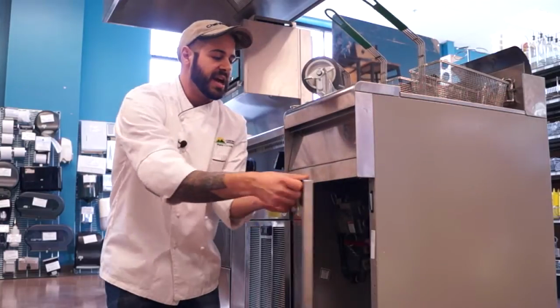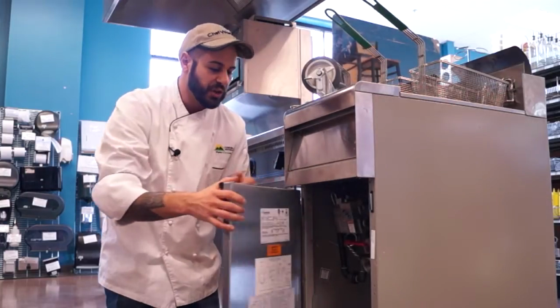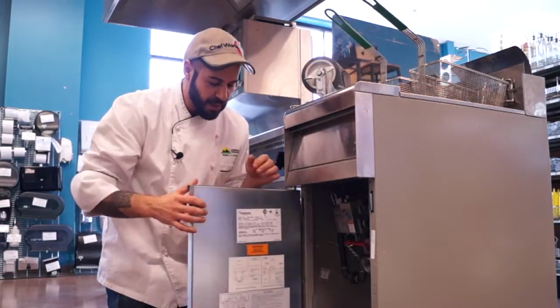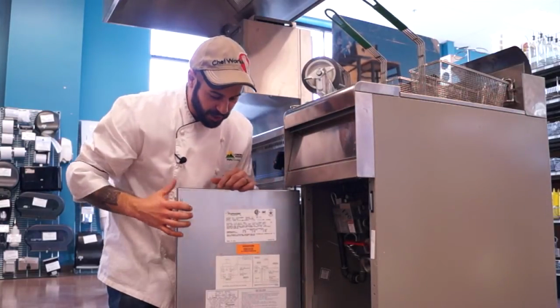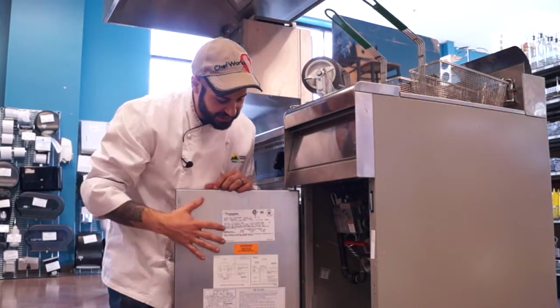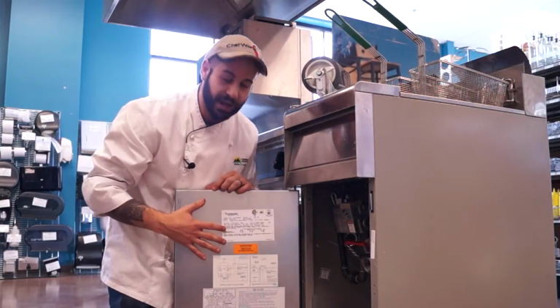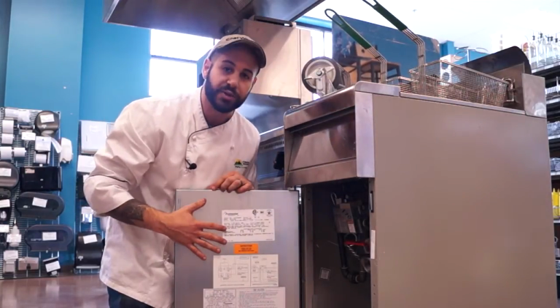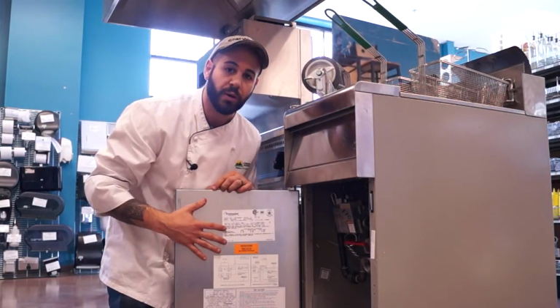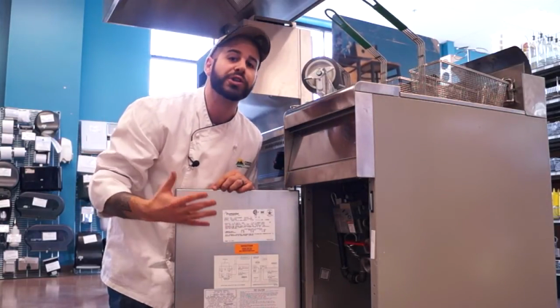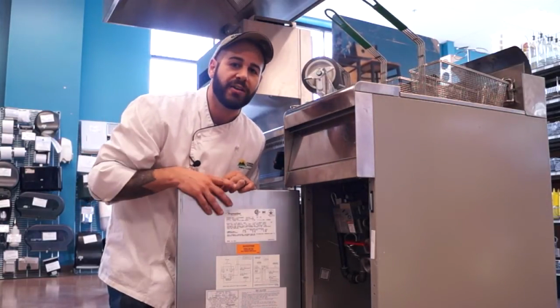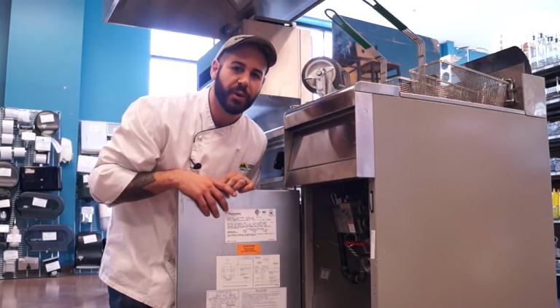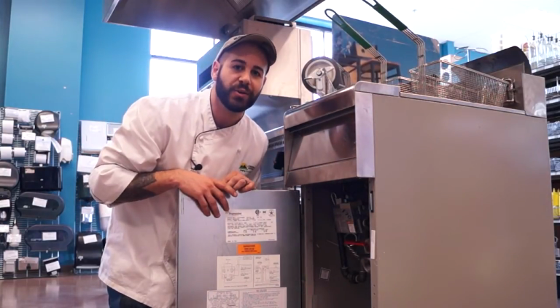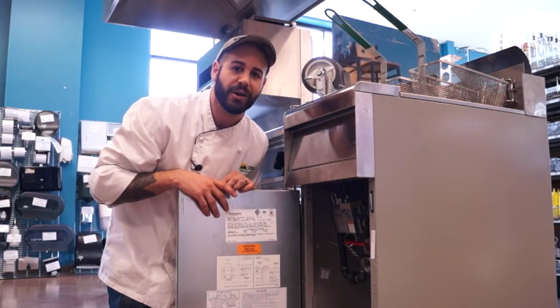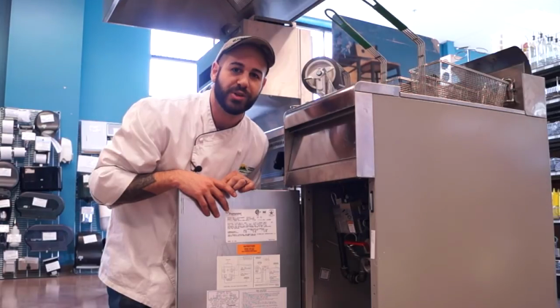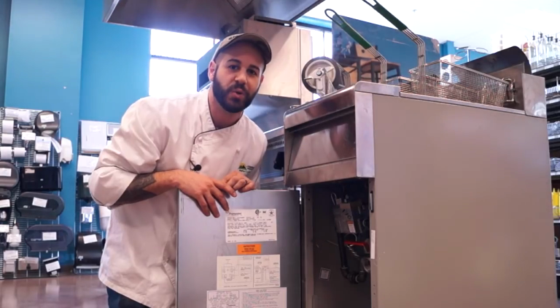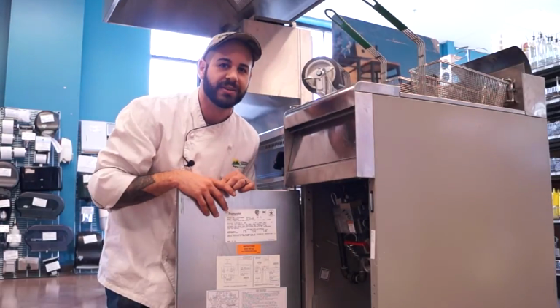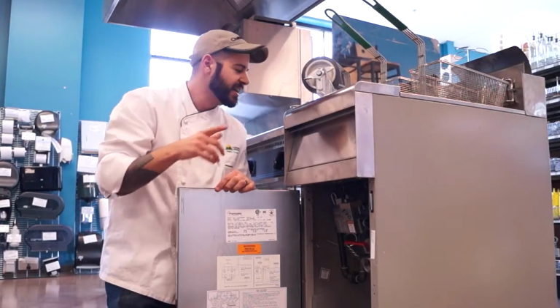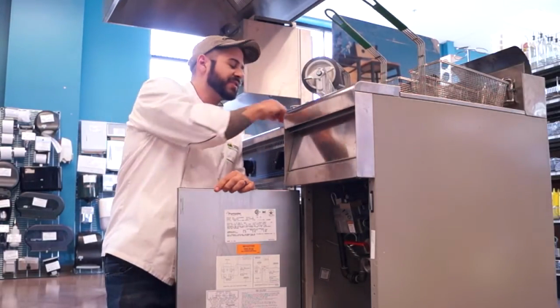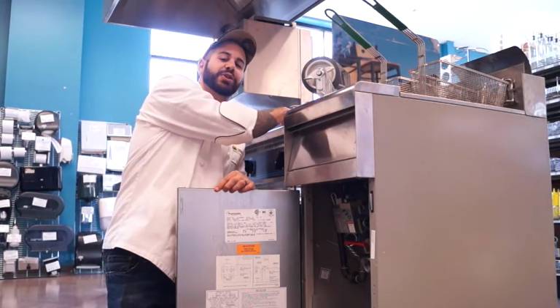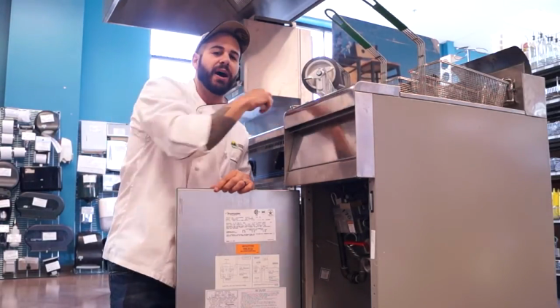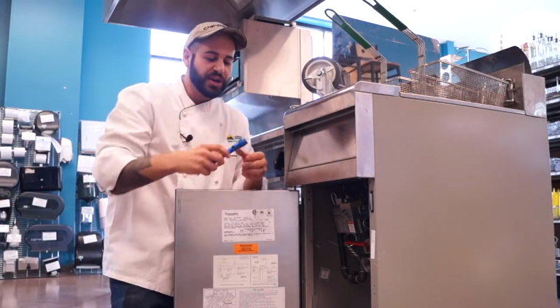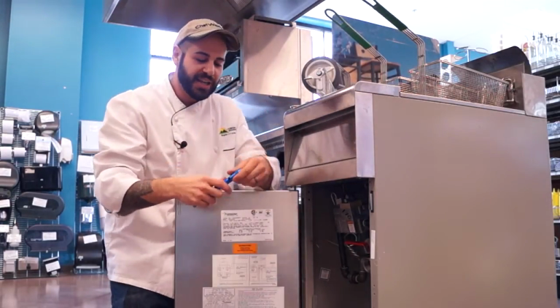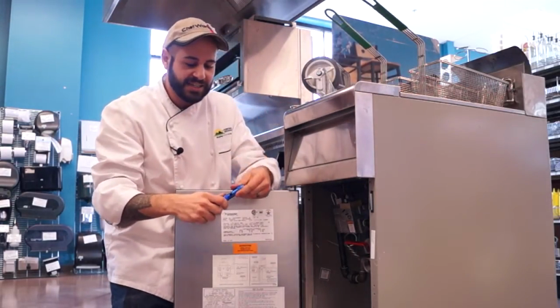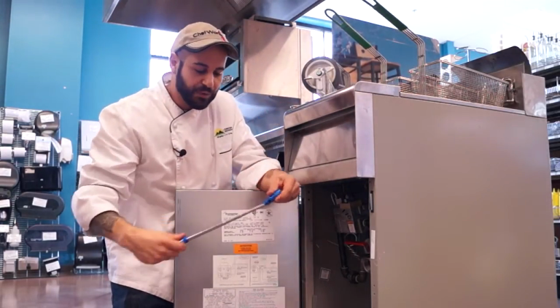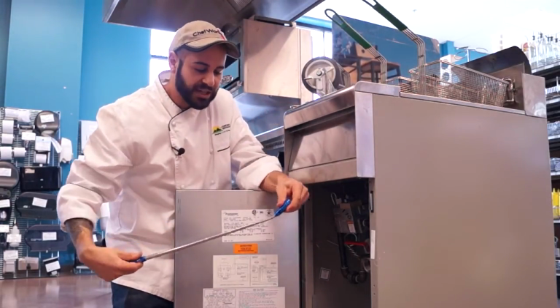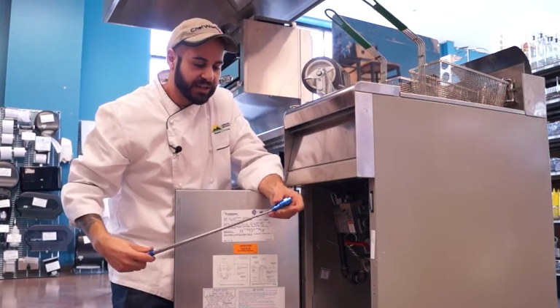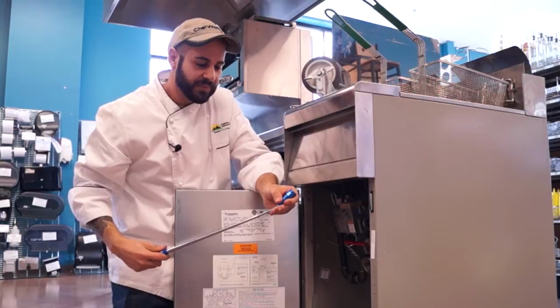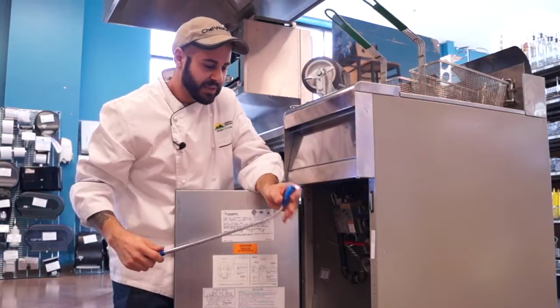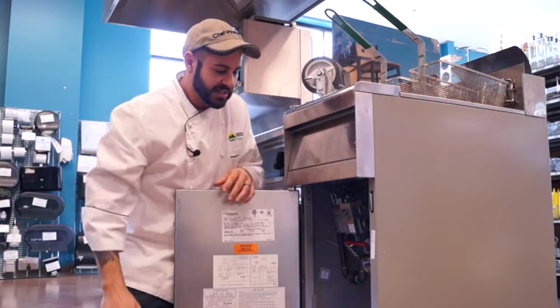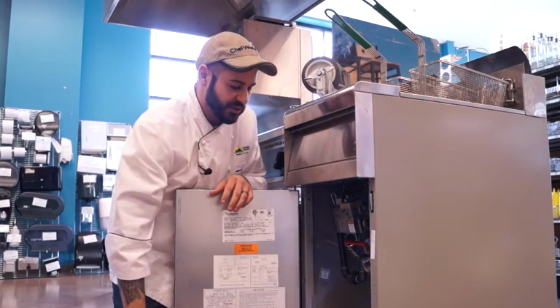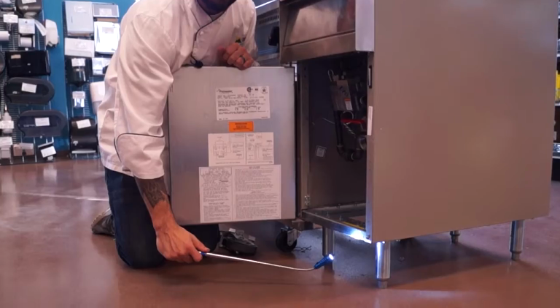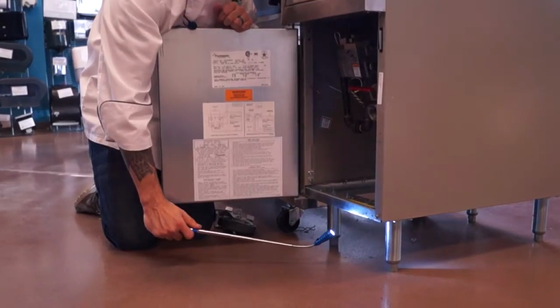You can locate the model number on the inside panel of the door, or you can check our other video on how to locate model numbers on your equipment. If it's in a tricky spot, you can always get an extendable flashlight to get to those hard to reach areas.